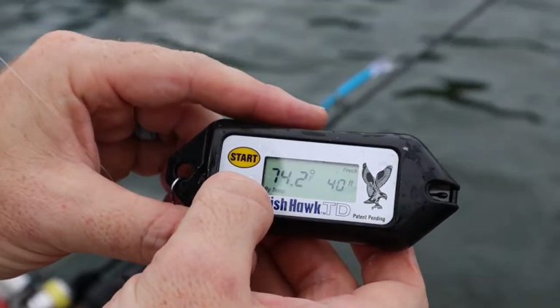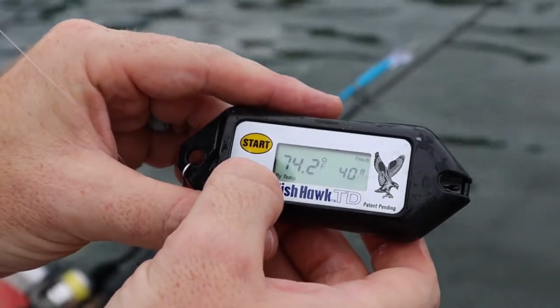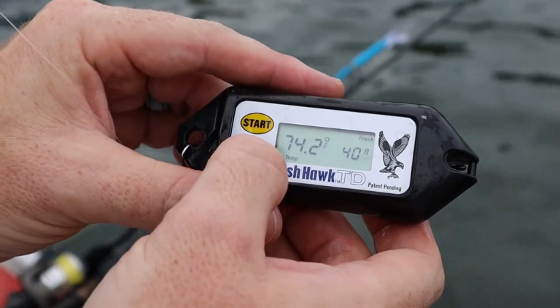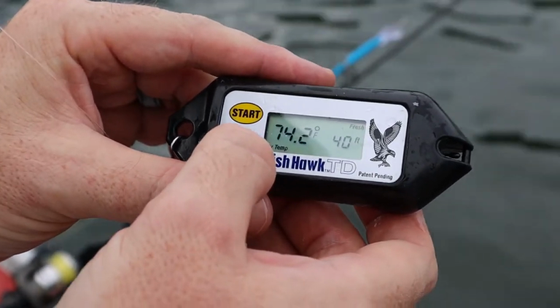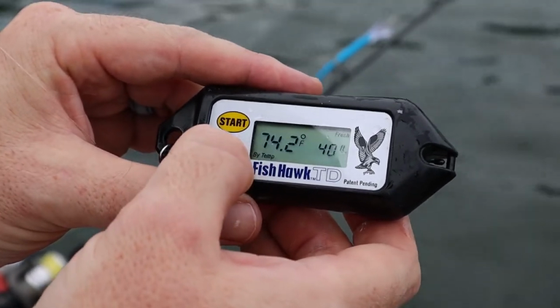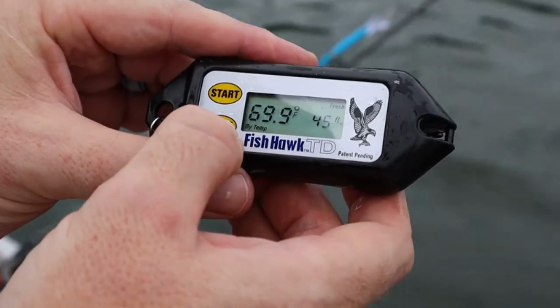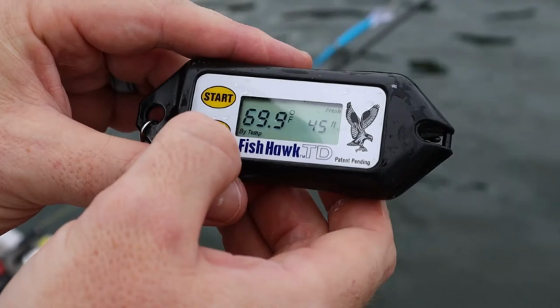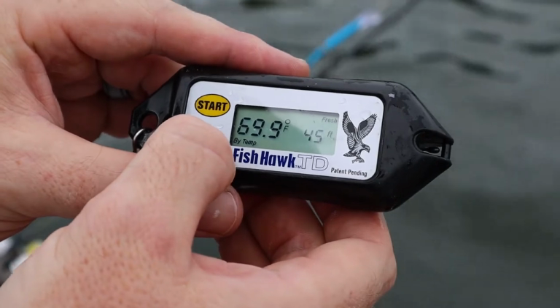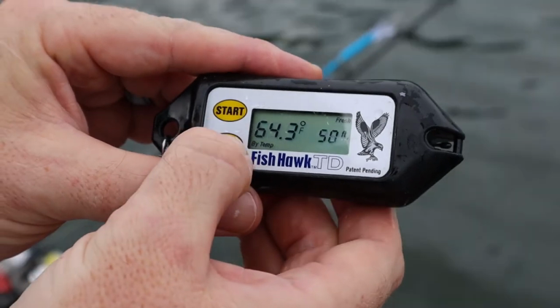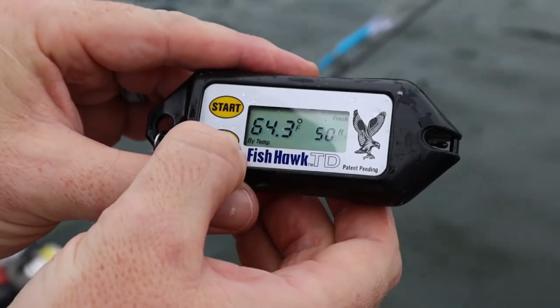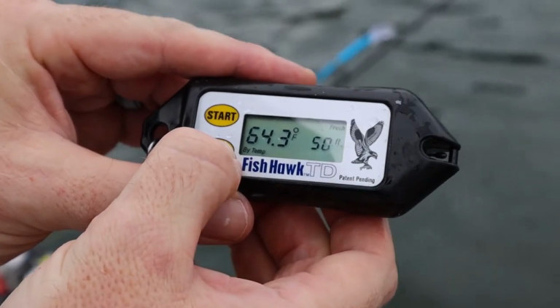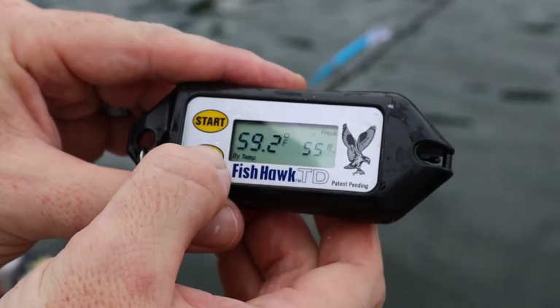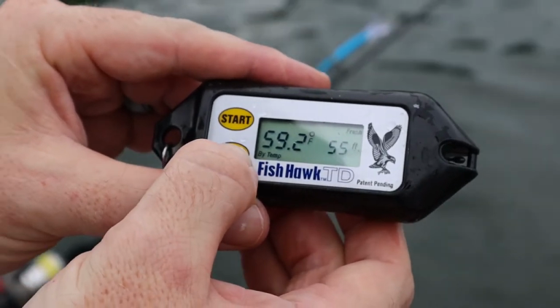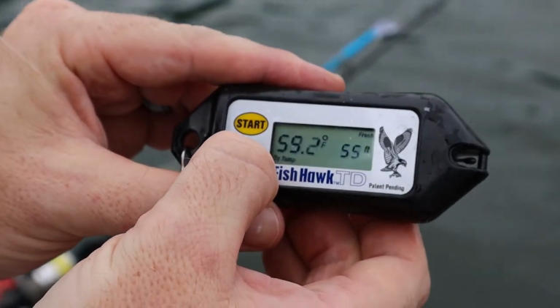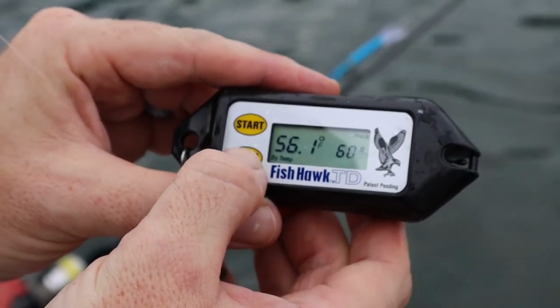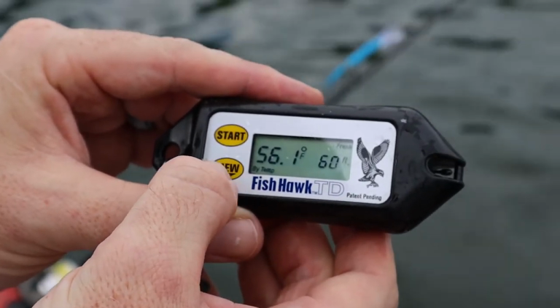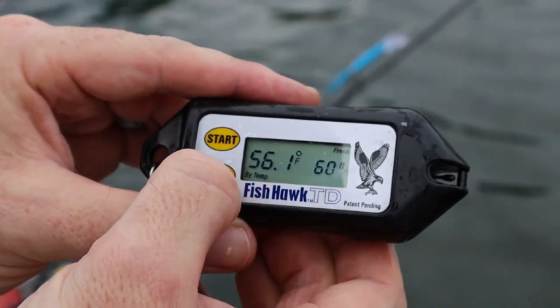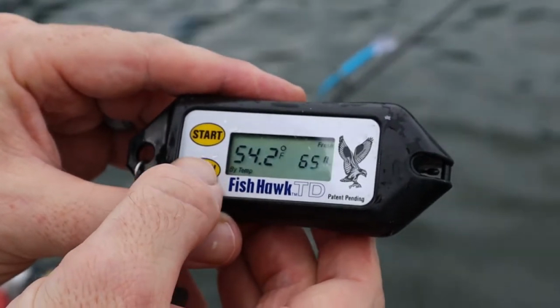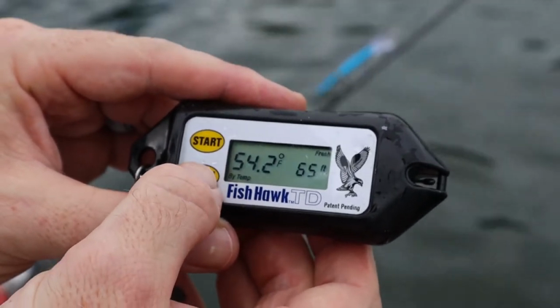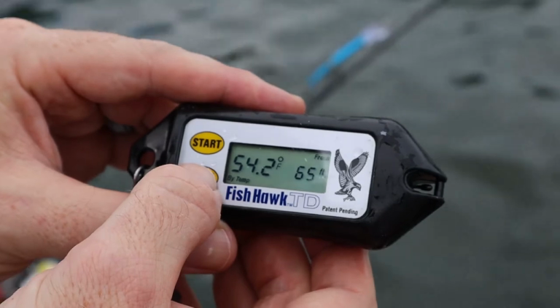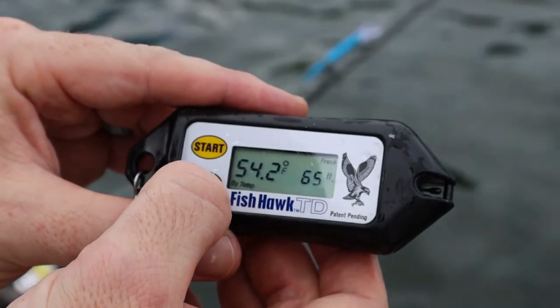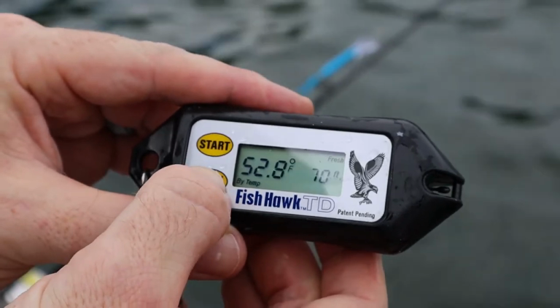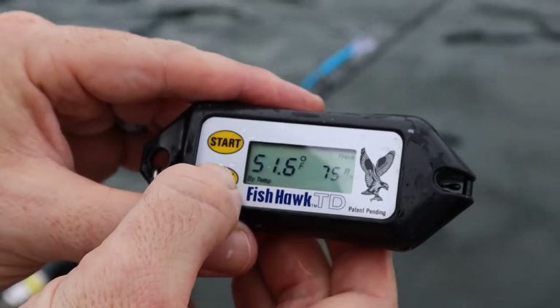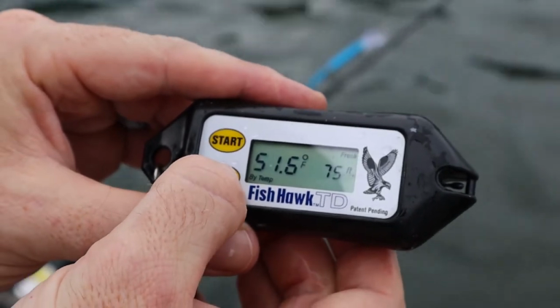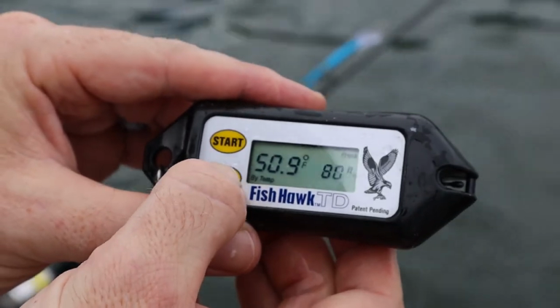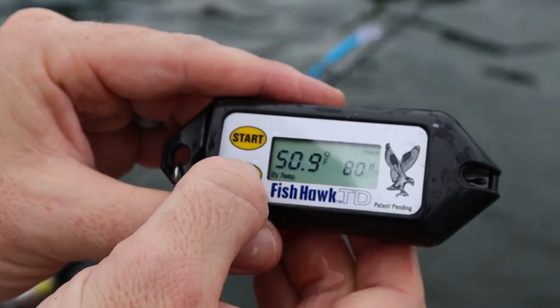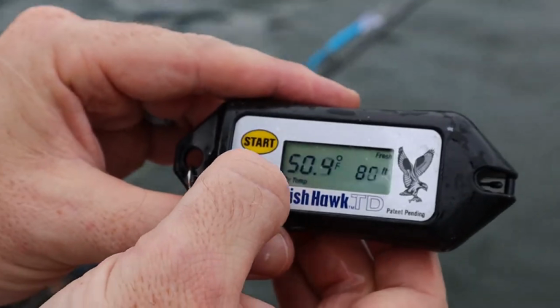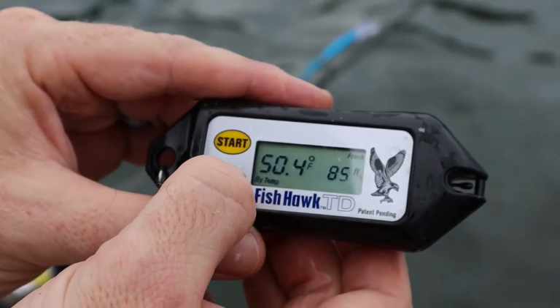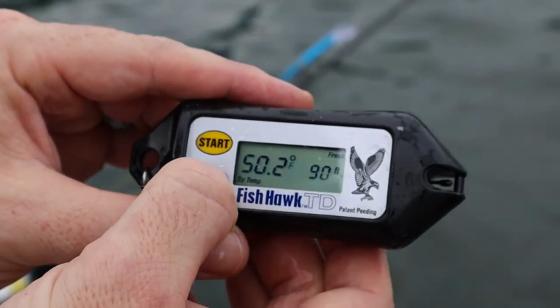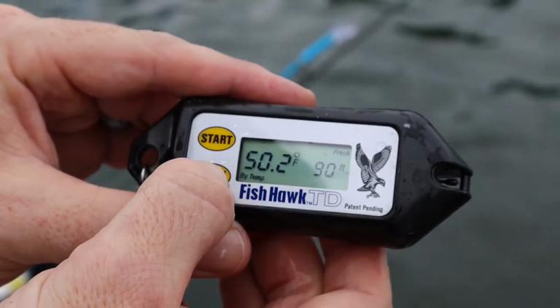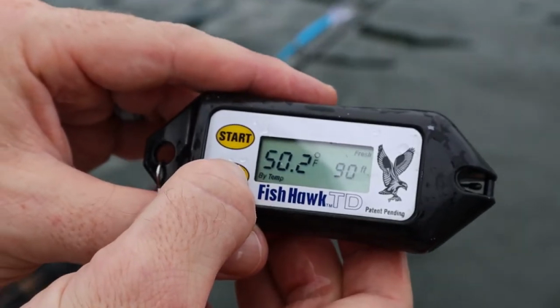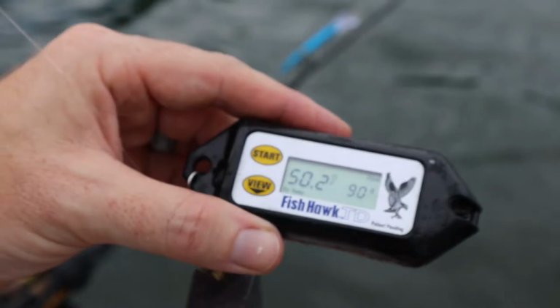That's a 12-degree difference down there. Then it continues: 69°F, 64°F, 59°F, 56°F, 54°F, 52°F, 51°F, 50°F — and it usually holds around 50°F for that last stretch.